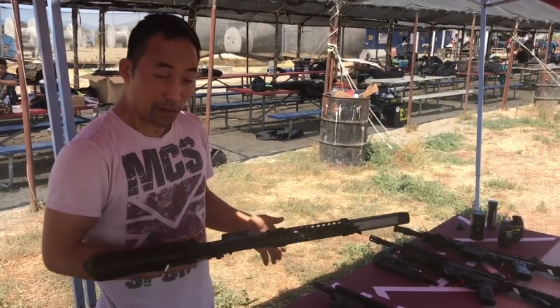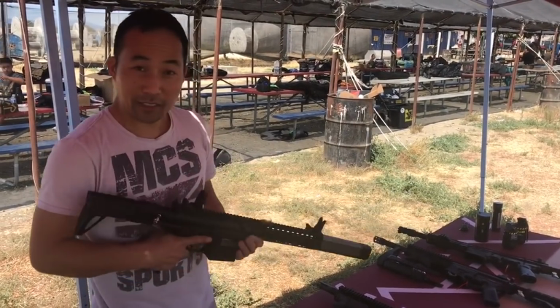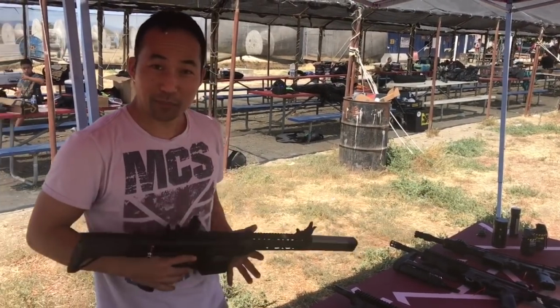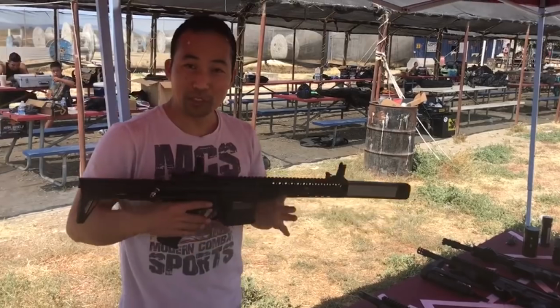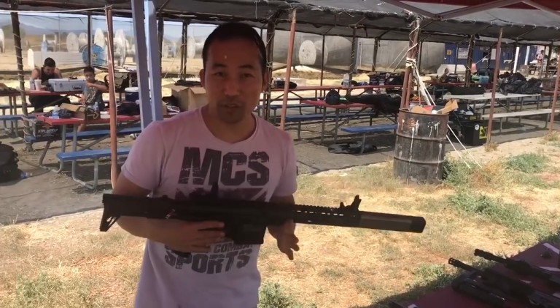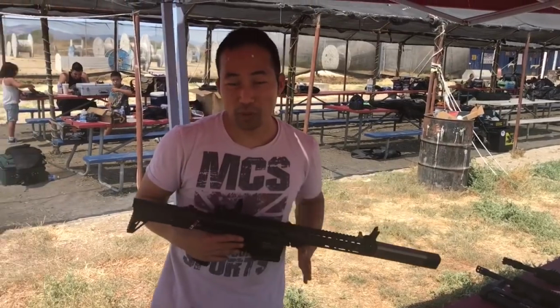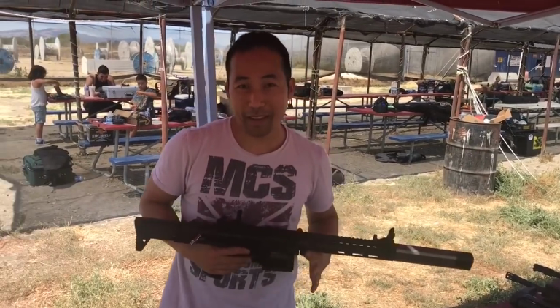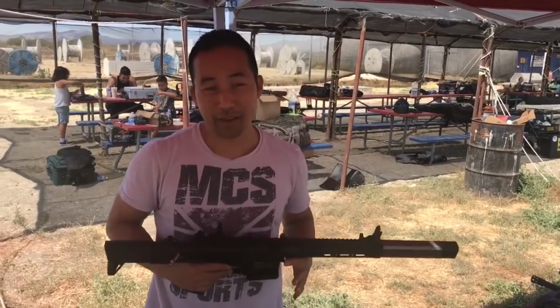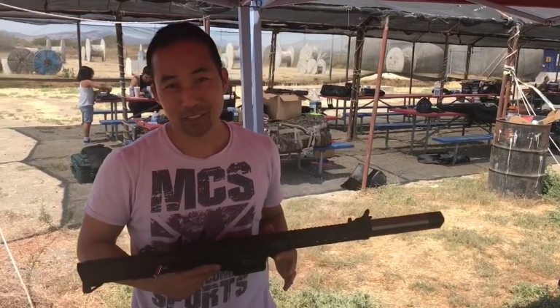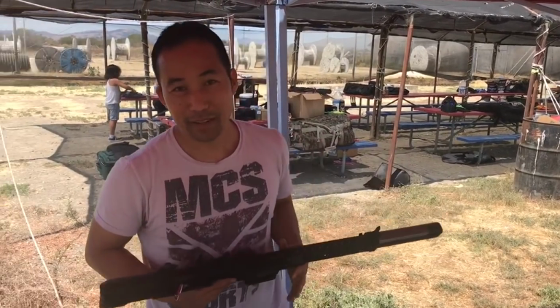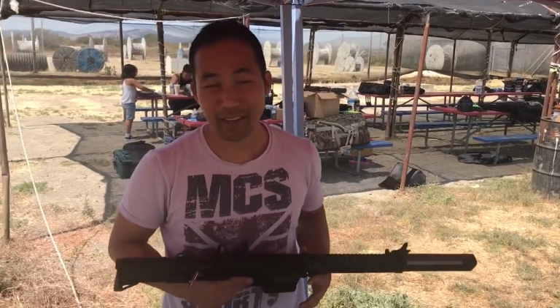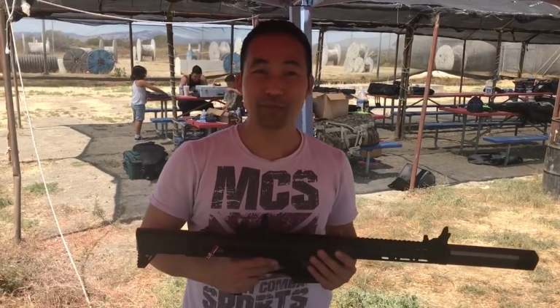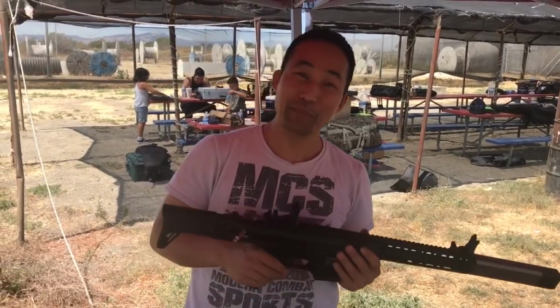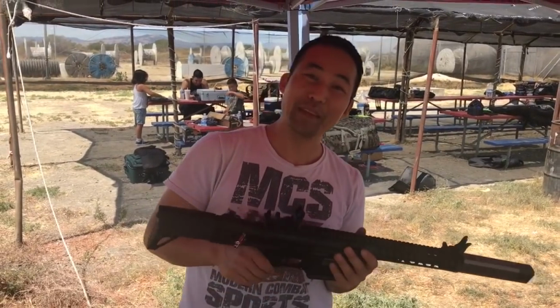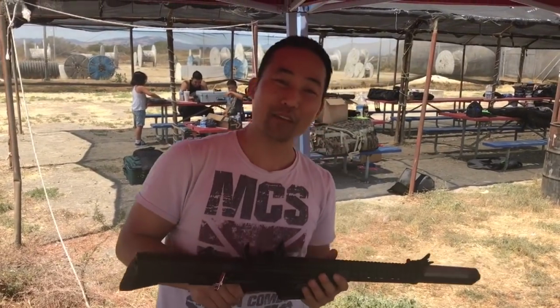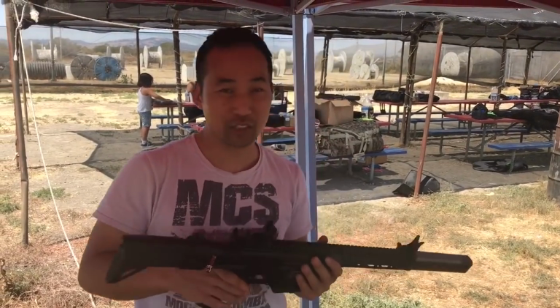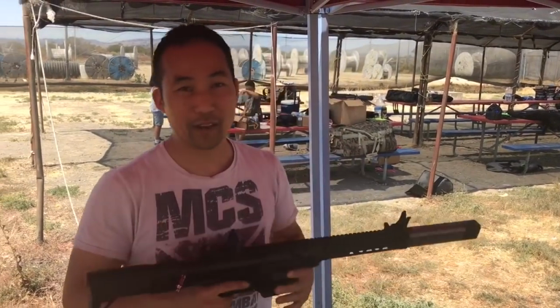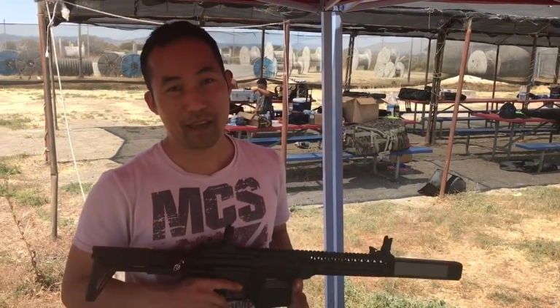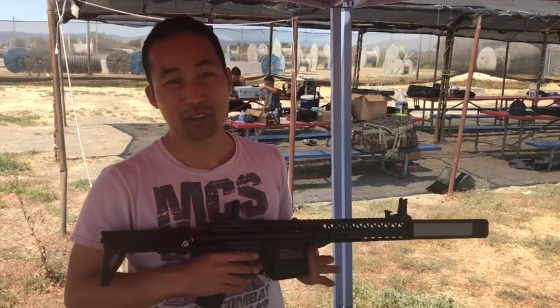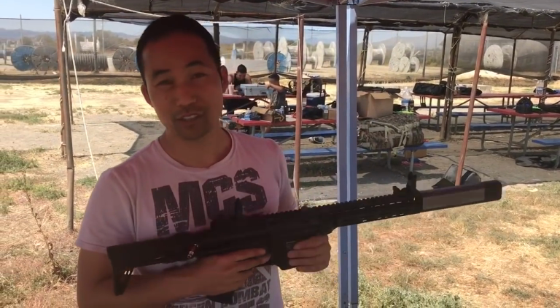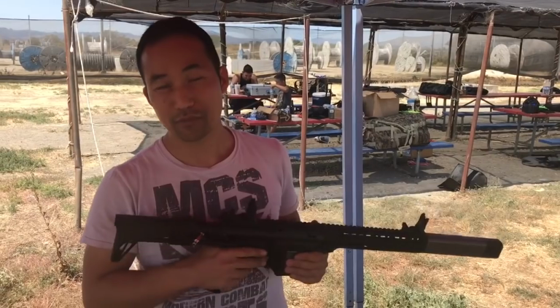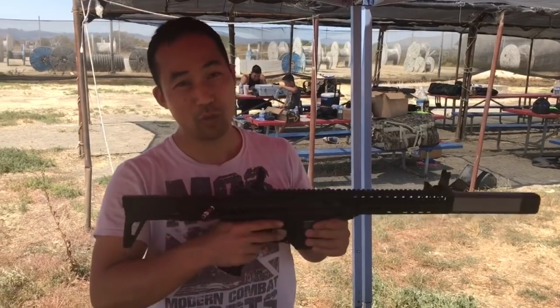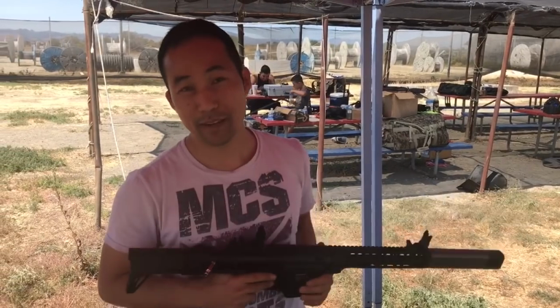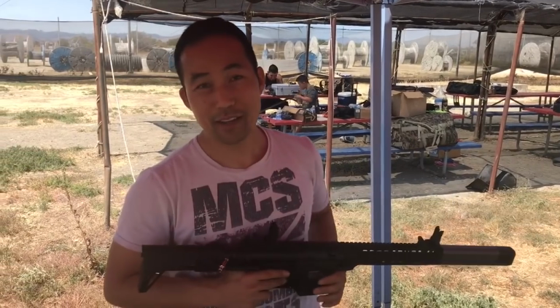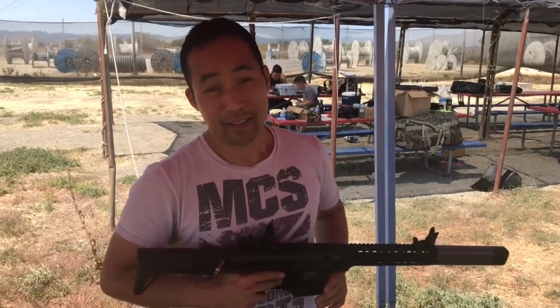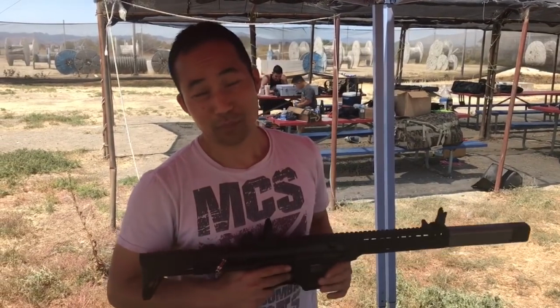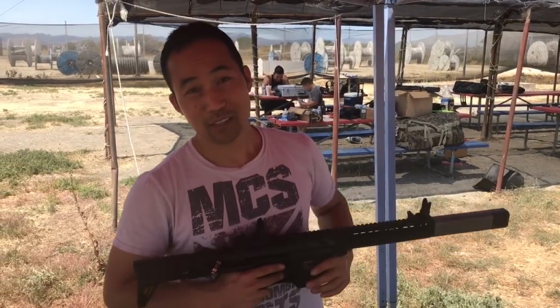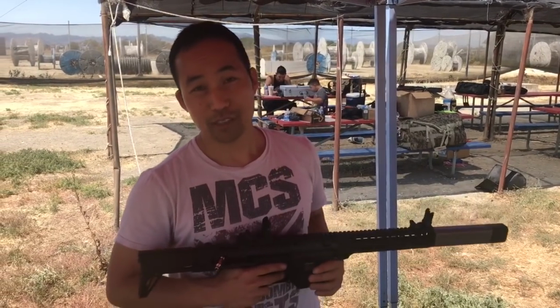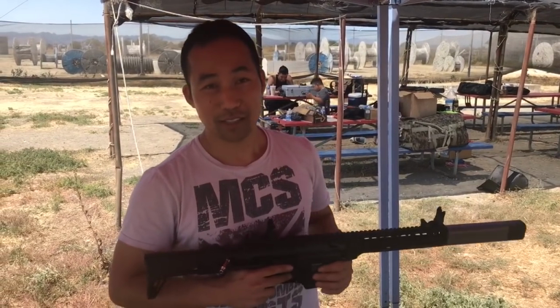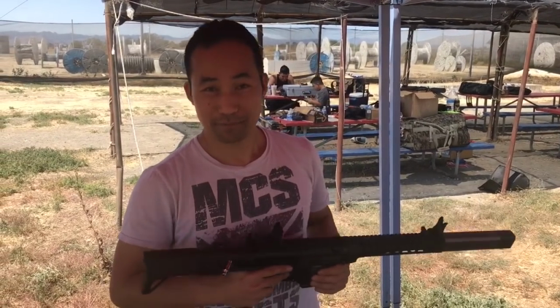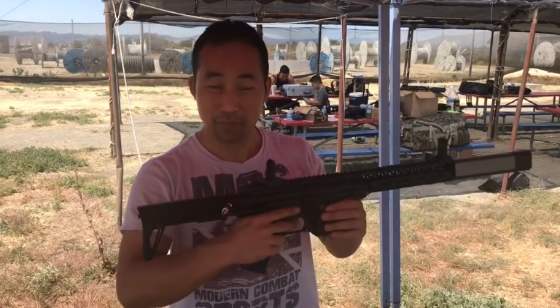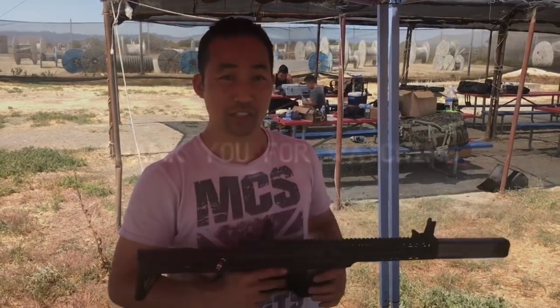Alright guys, that's pretty much all the new products I have at this event. If you guys meet me at an event, check it out — we have all the latest stuff. Check our website out, mcsus.com. Thank you for watching.